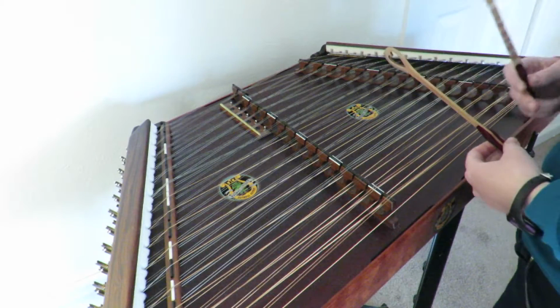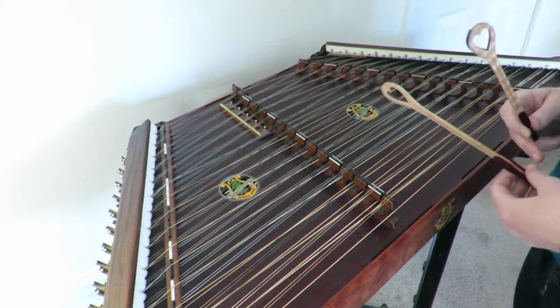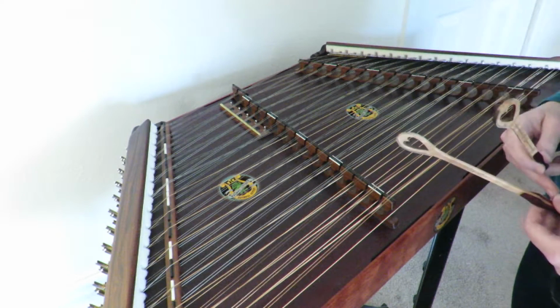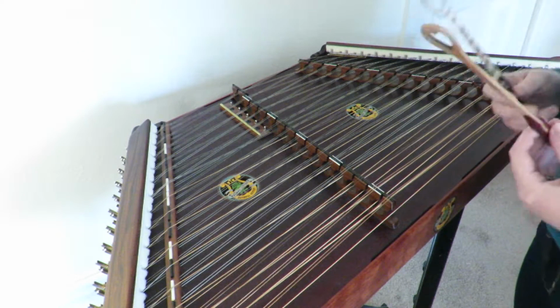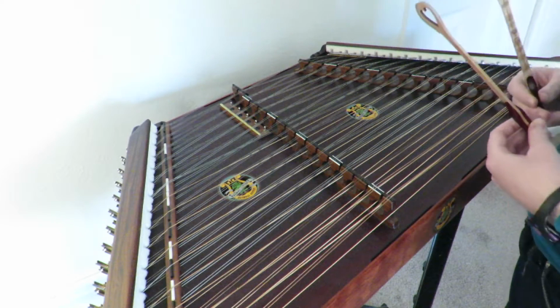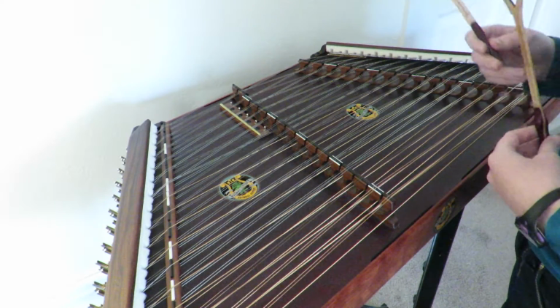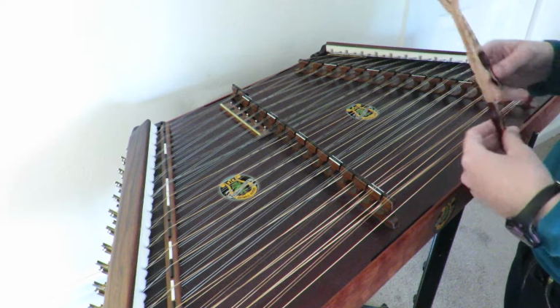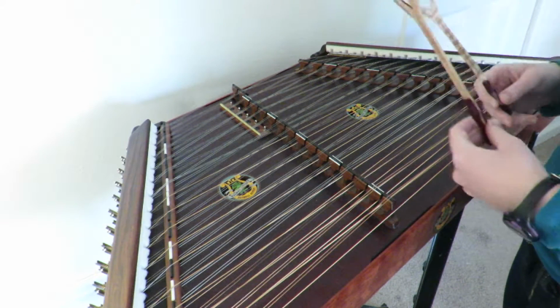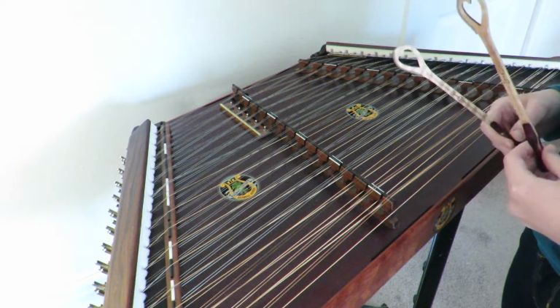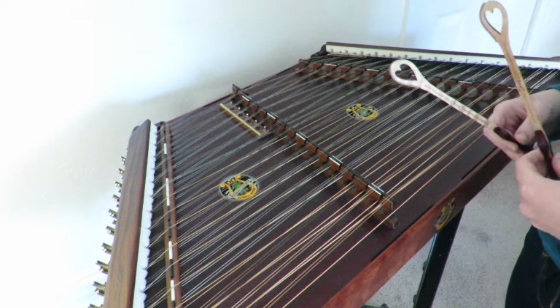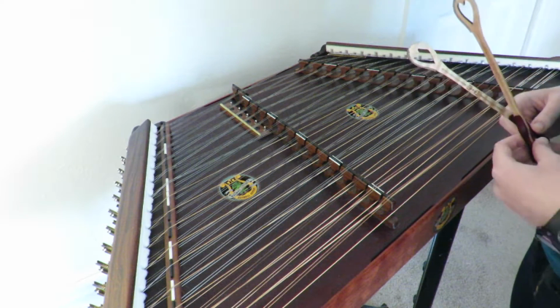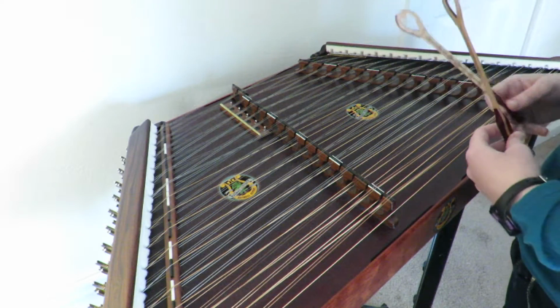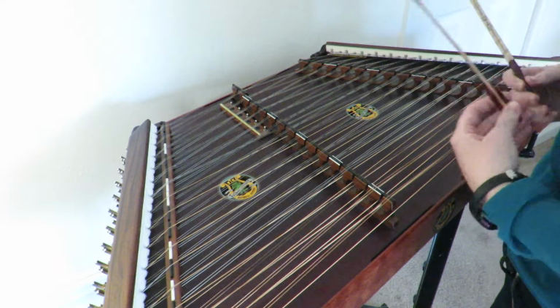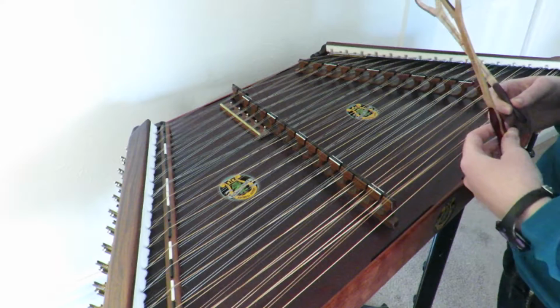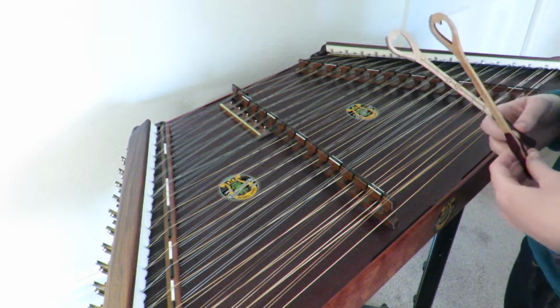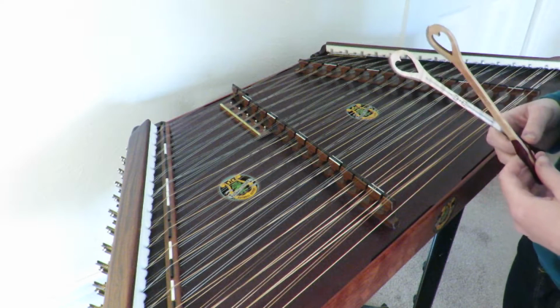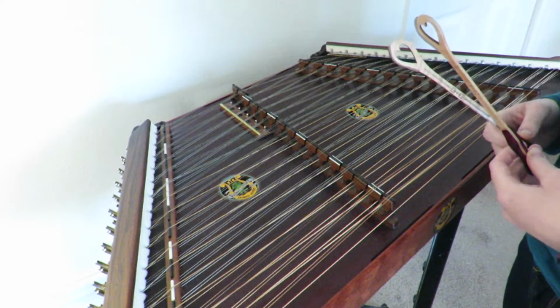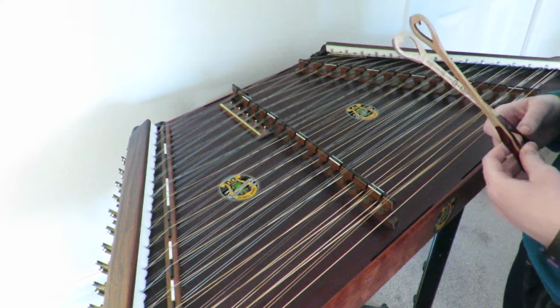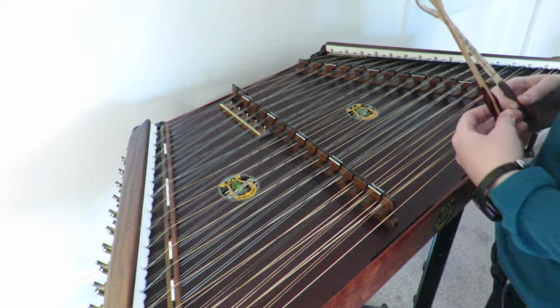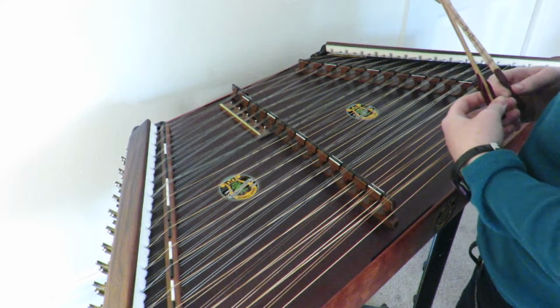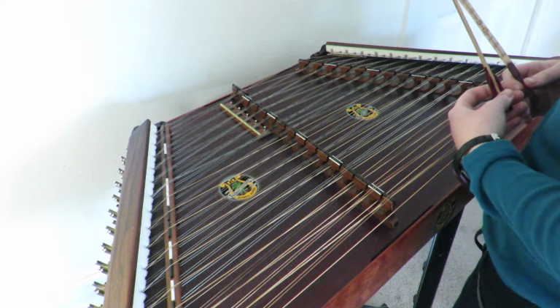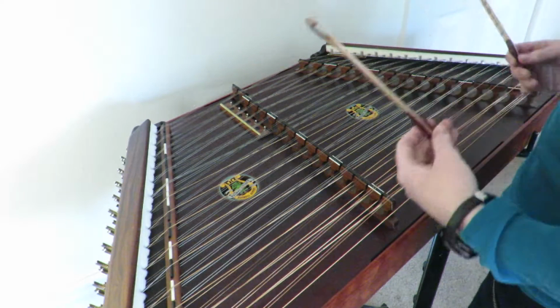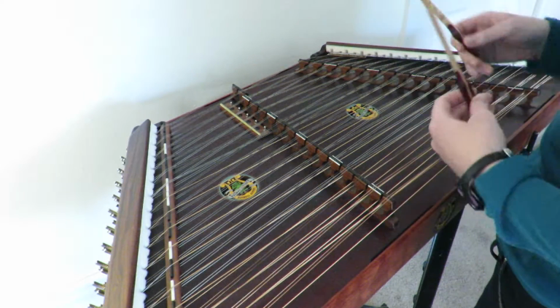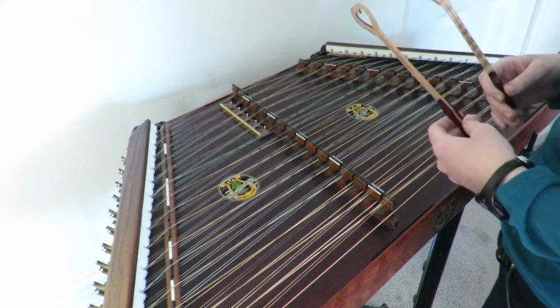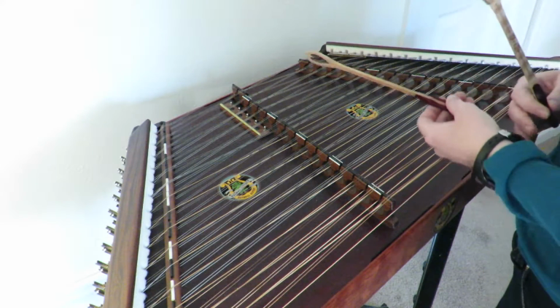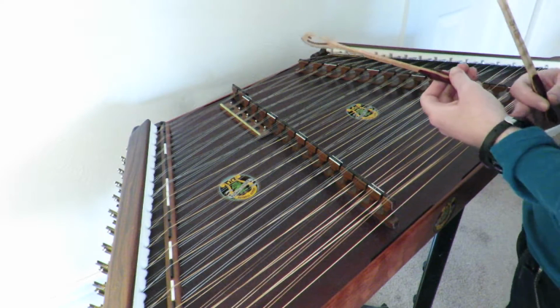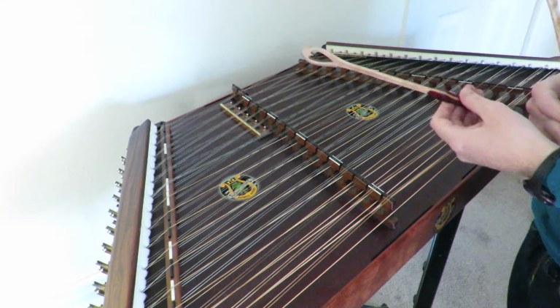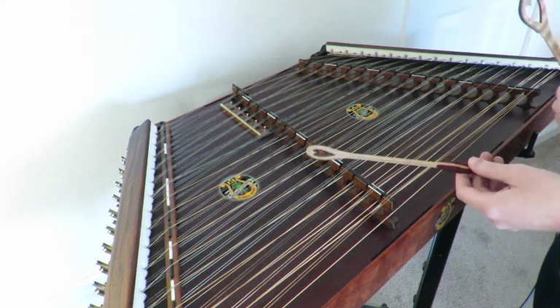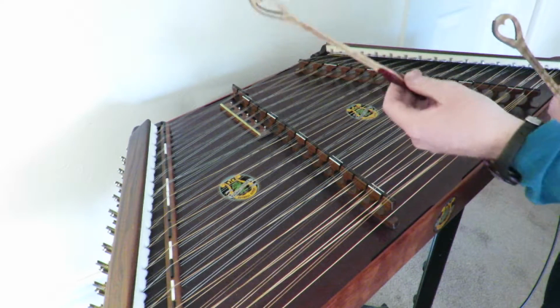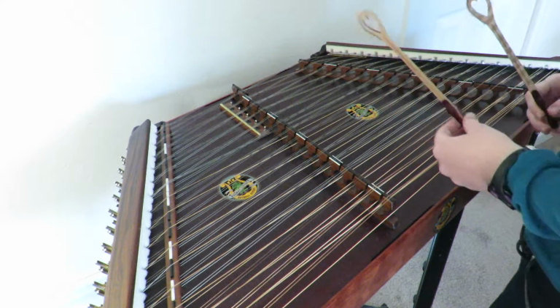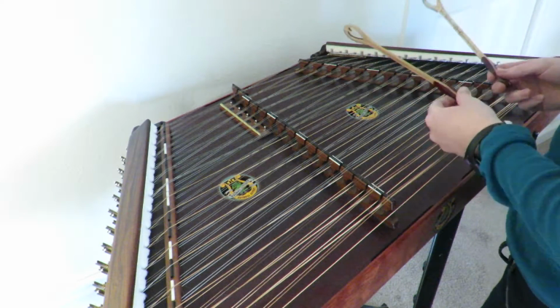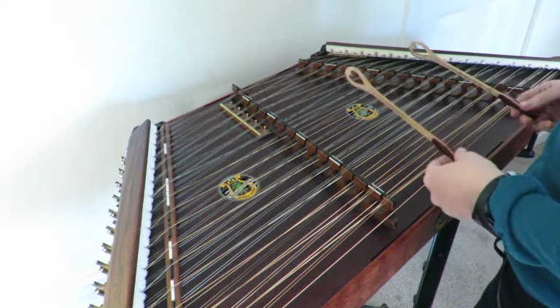Next is Simple Gifts. This one gets a little tricky — there's a lot of hand separation that goes on. I mostly play the melody with my left hand and the harmony with my right, but you can mix them up a little bit too, don't be afraid to do it. Here's Simple Gifts.